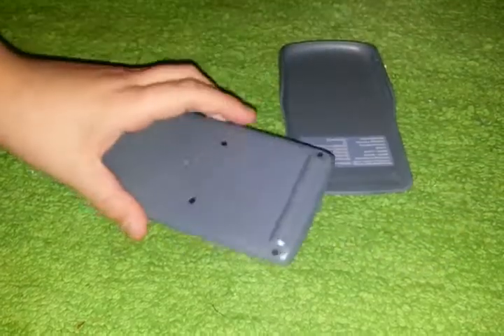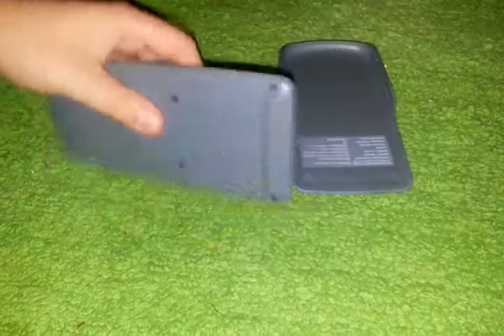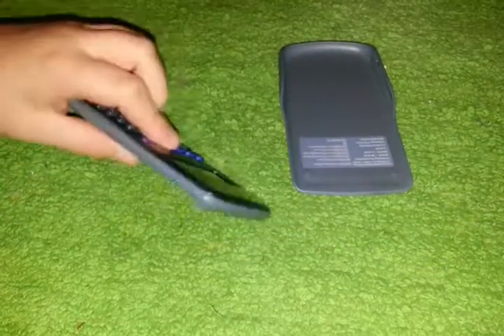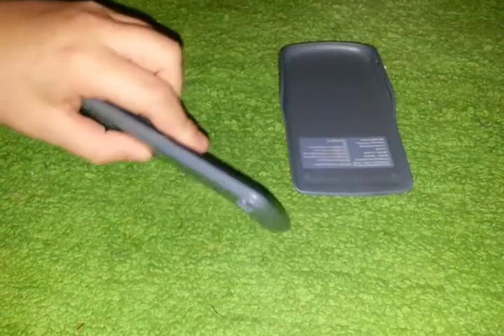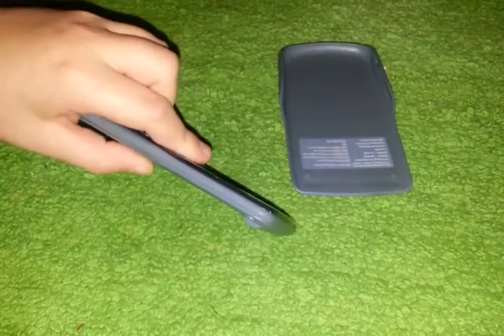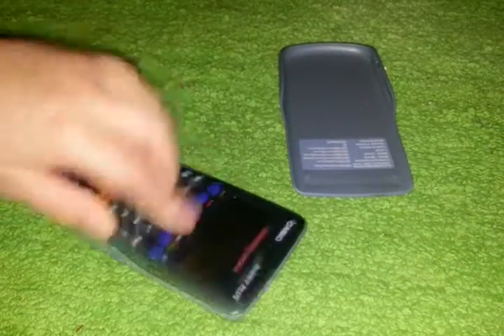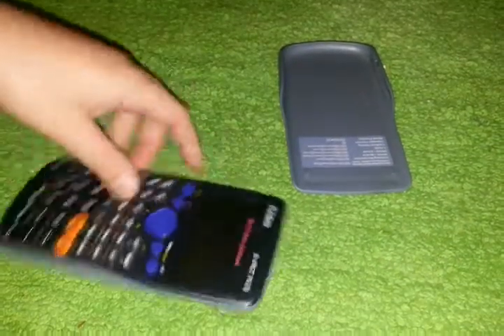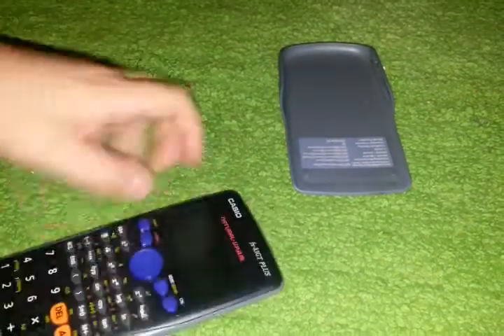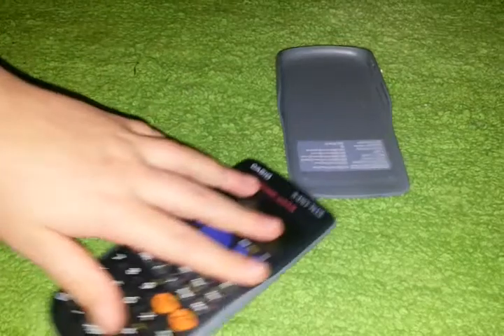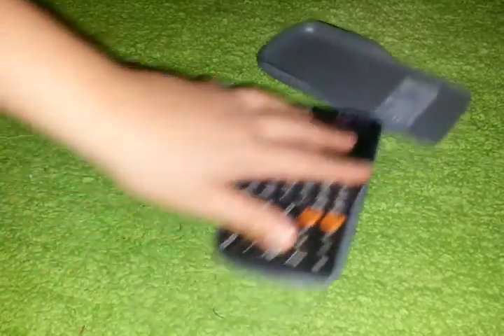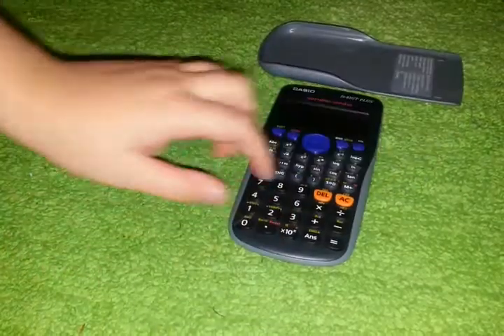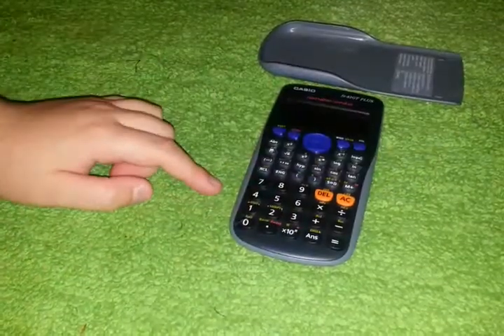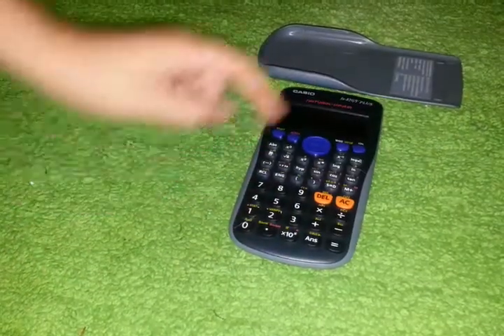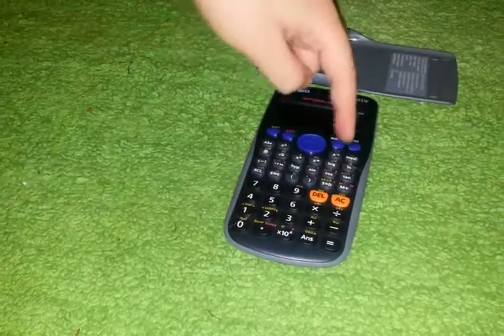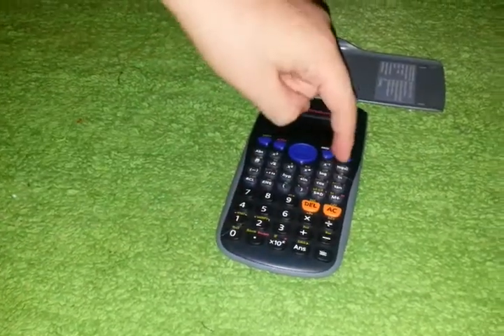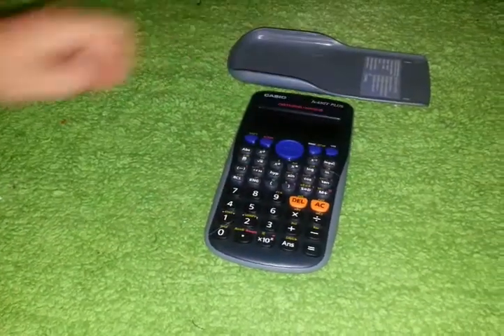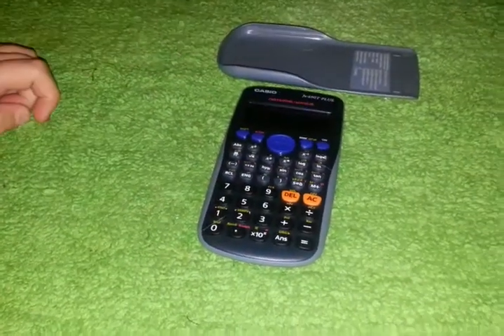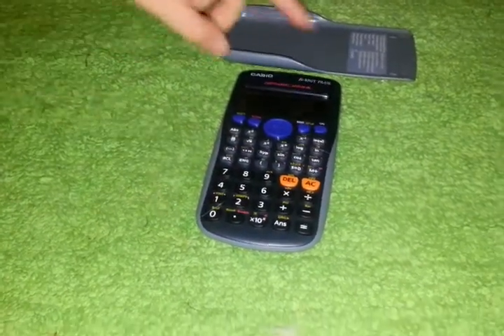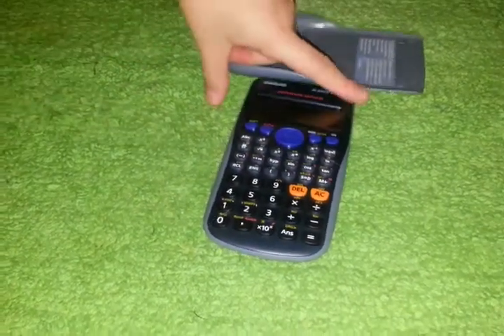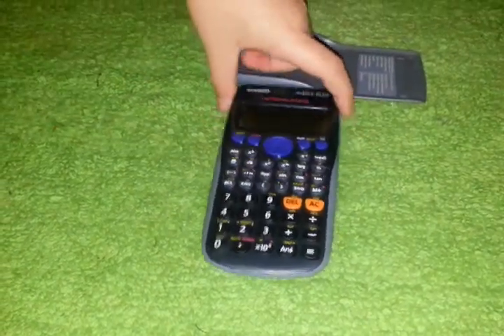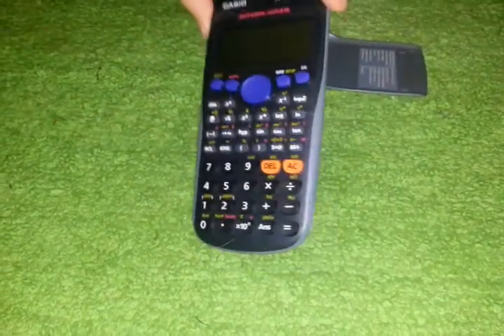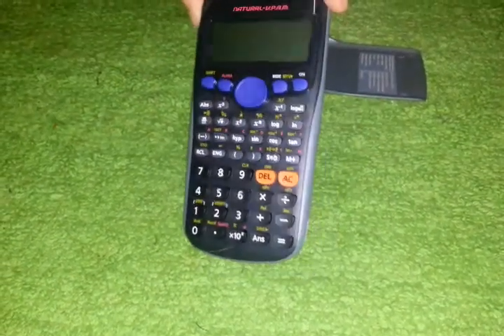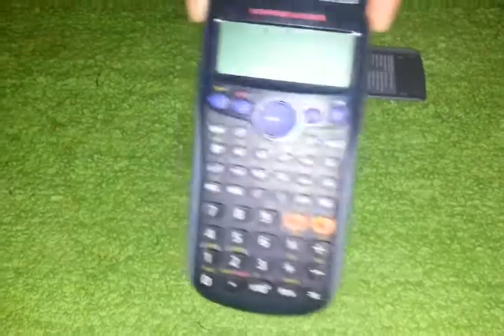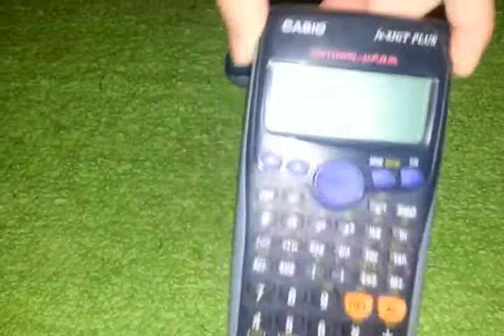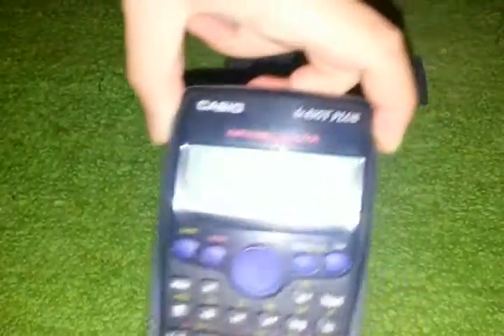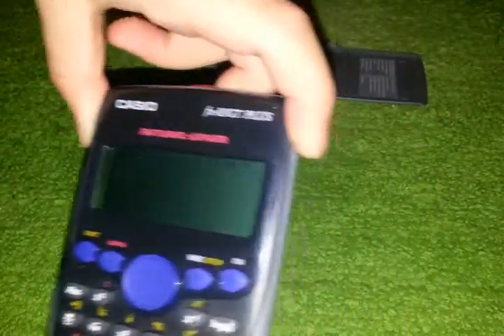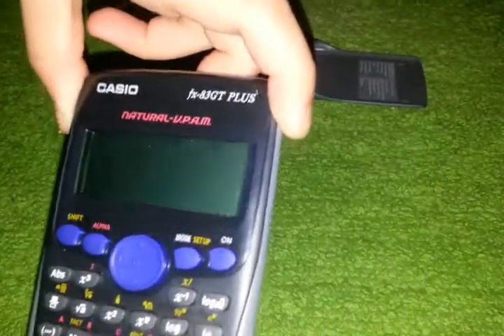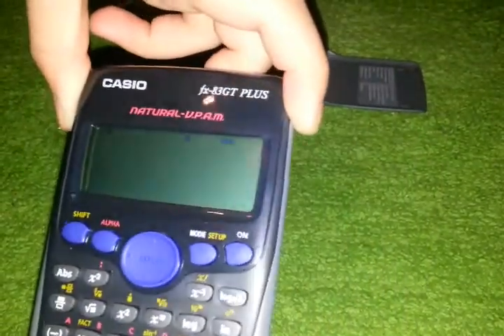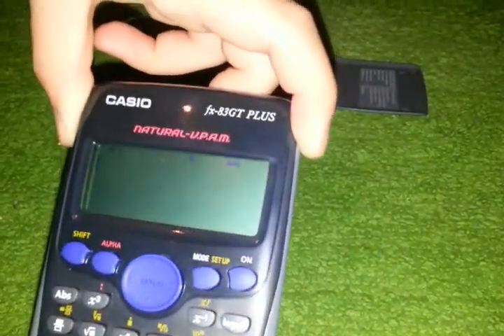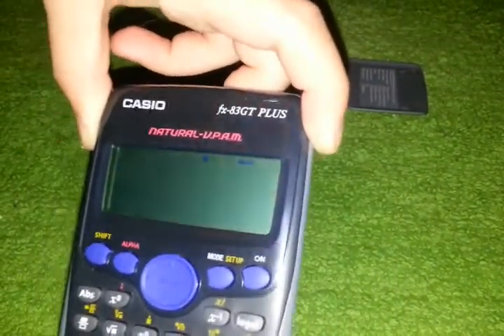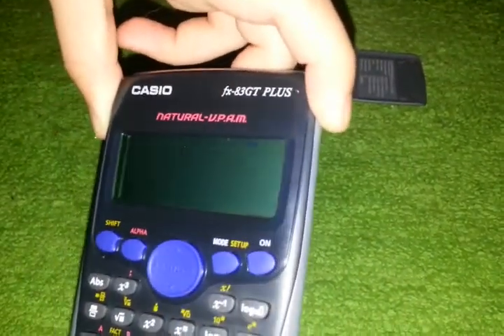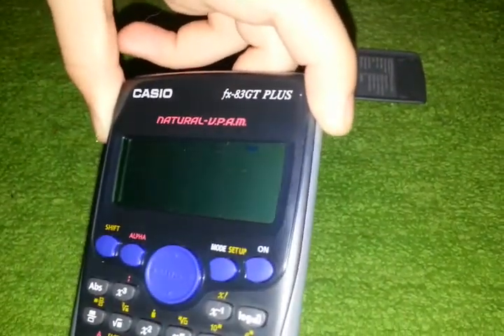The calculator is incredibly thin and it's got the best display for a calculator. It's got a dot matrix LCD panel.